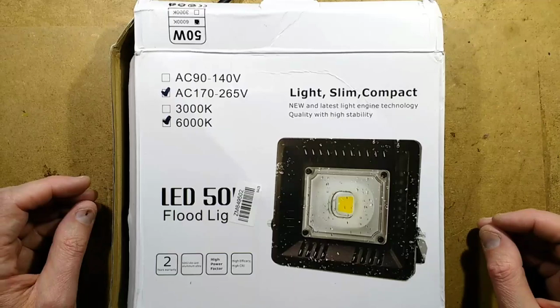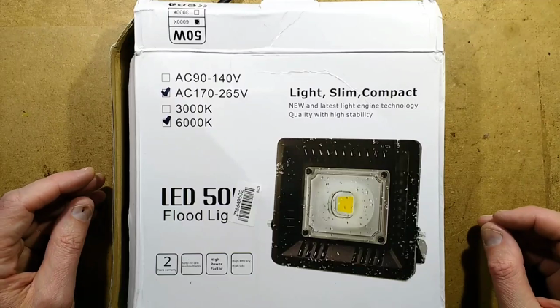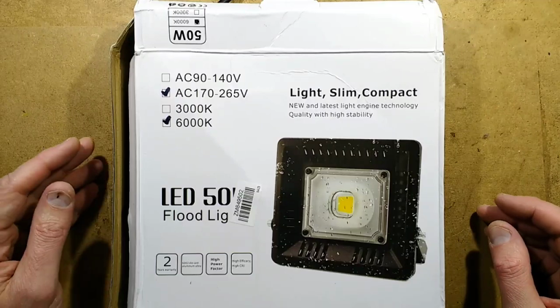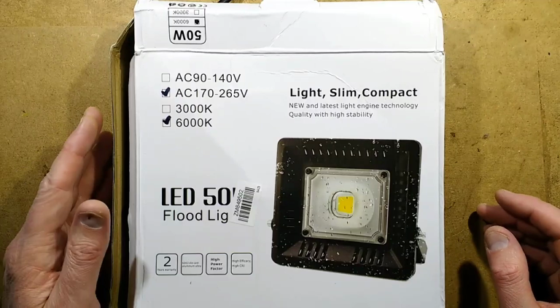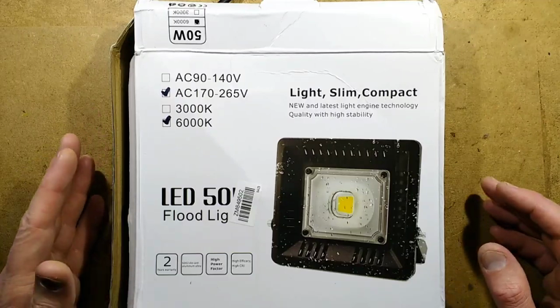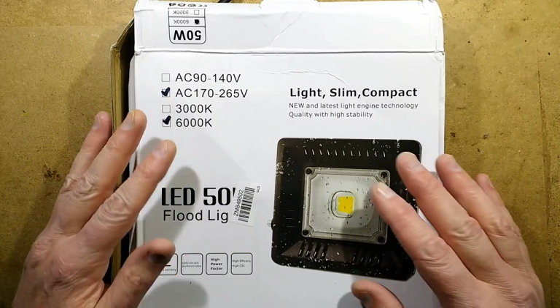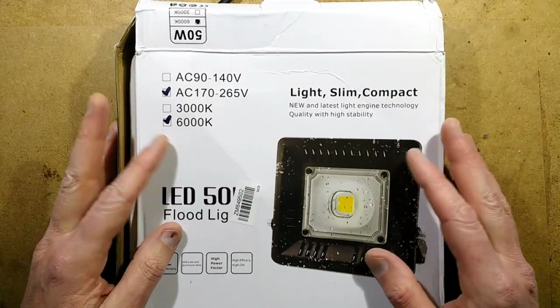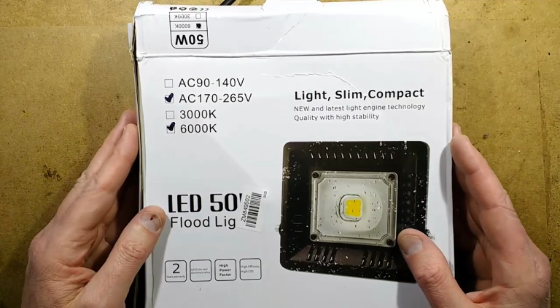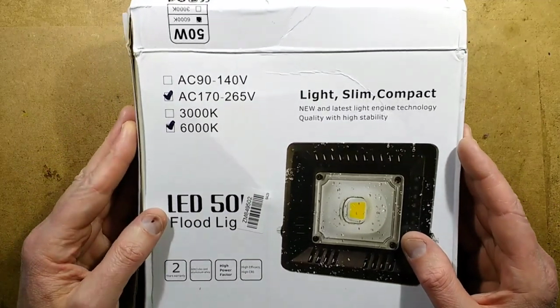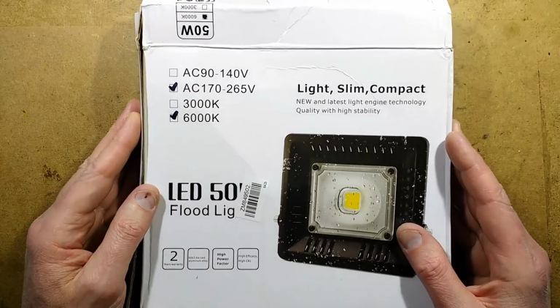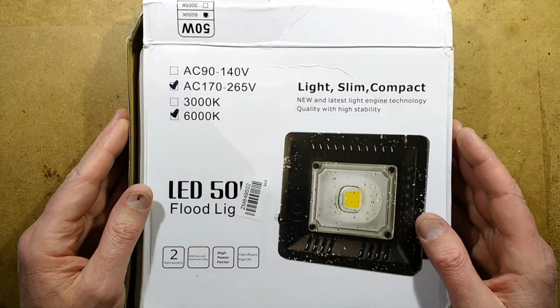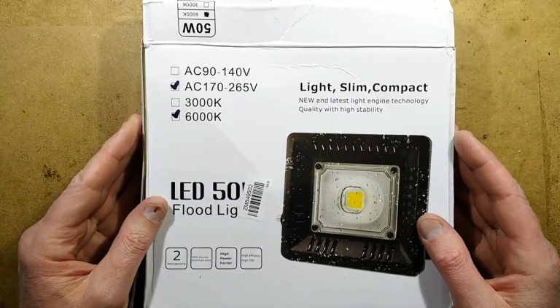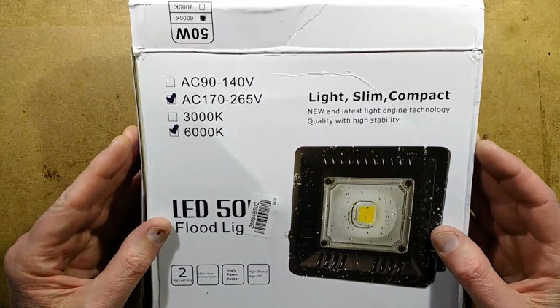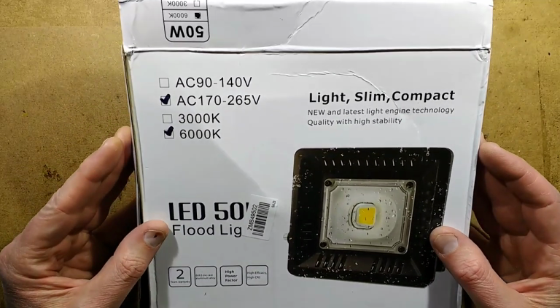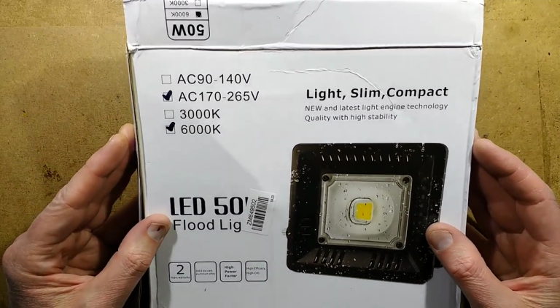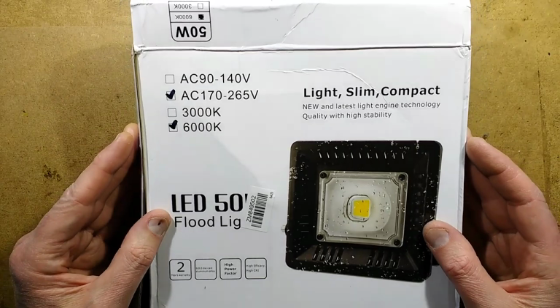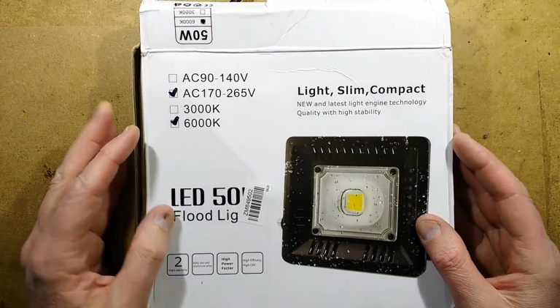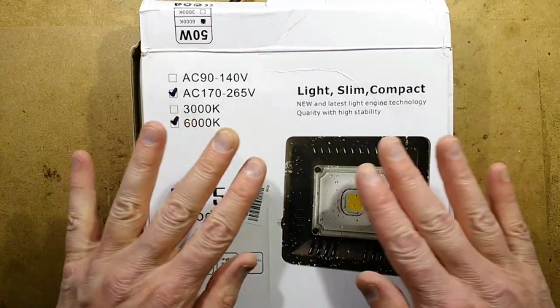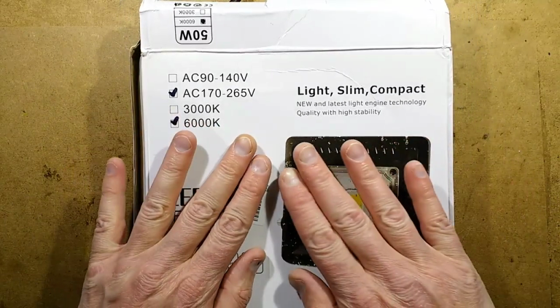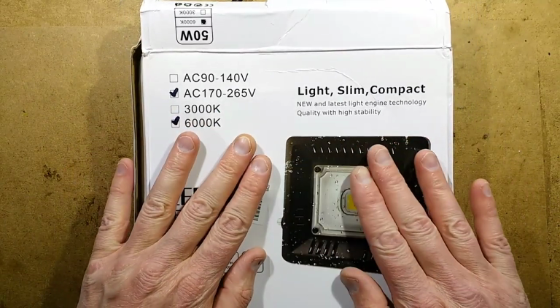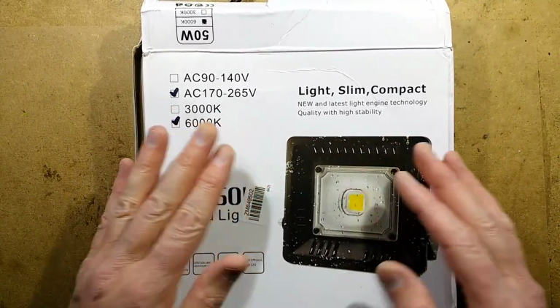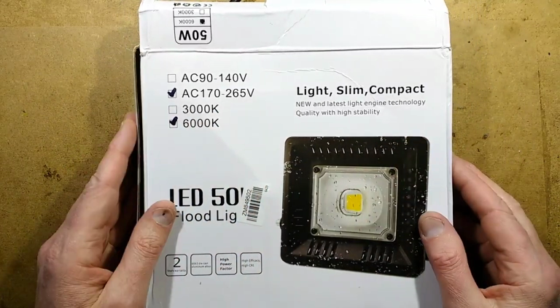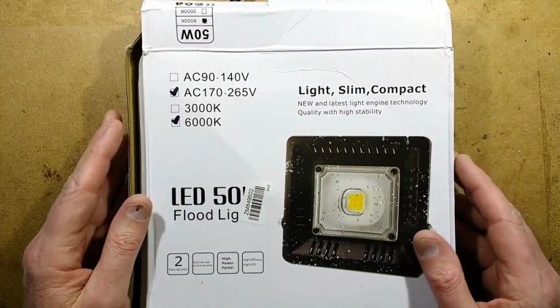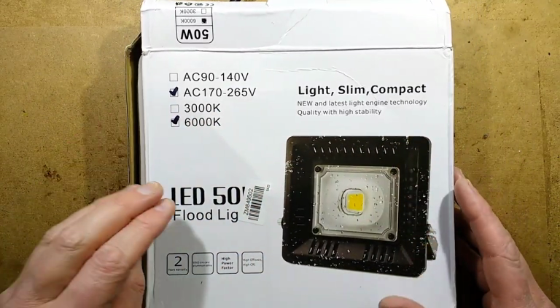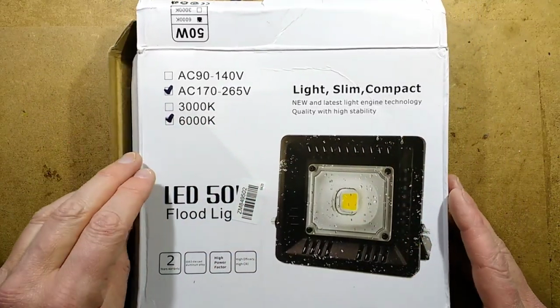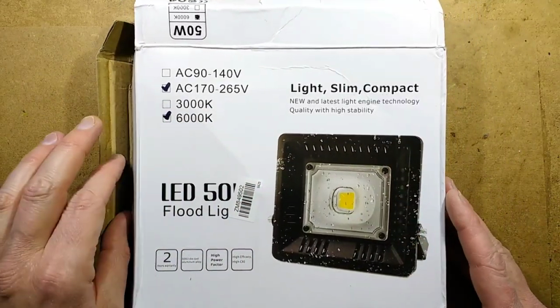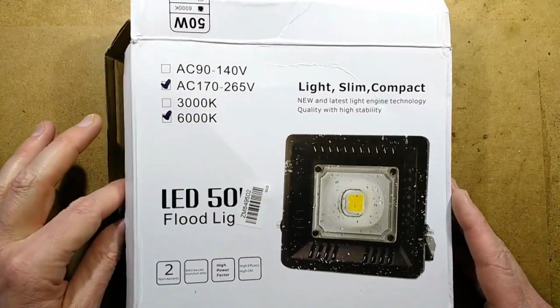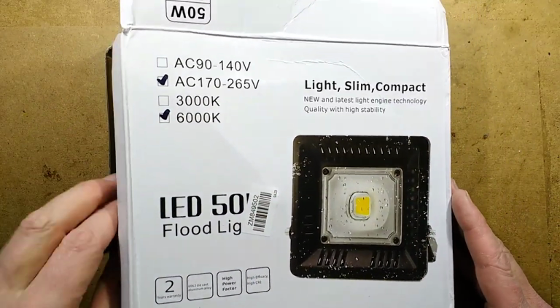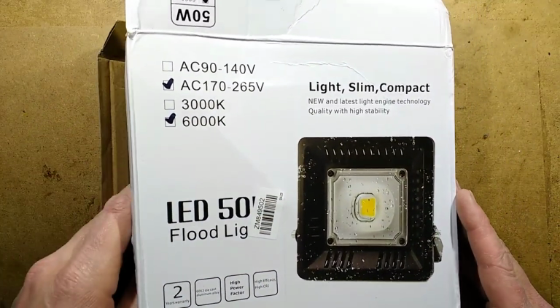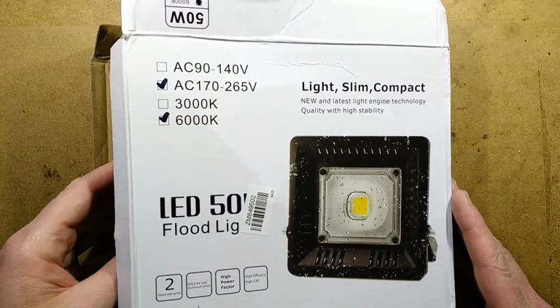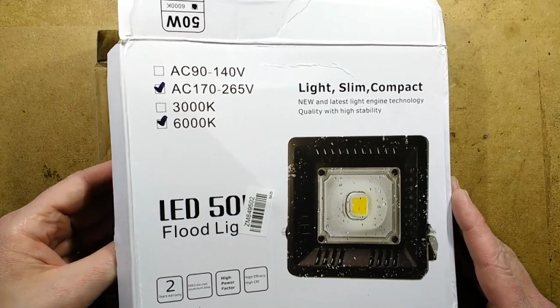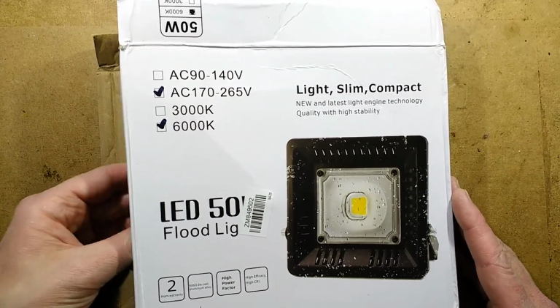This is an interesting twist. It's a new style of LED floodlight, supposedly rated 50 watts, but it's really flat — only literally about 25 millimeters or an inch thick.